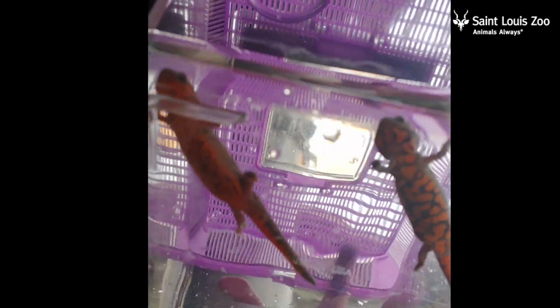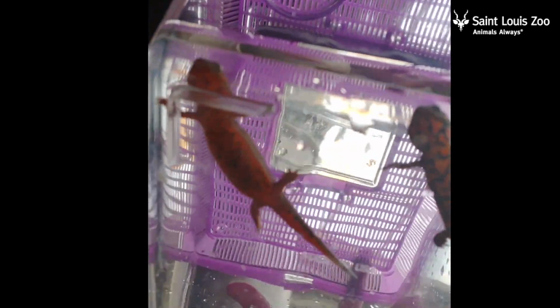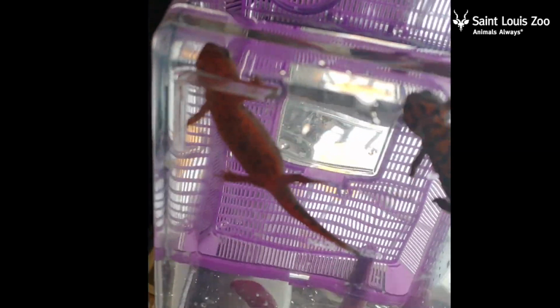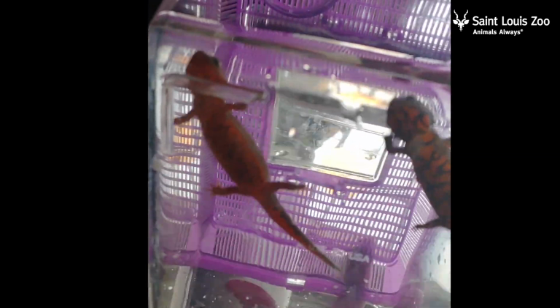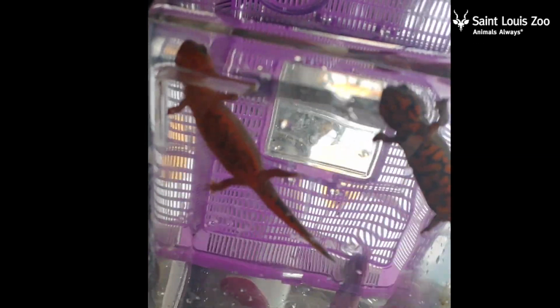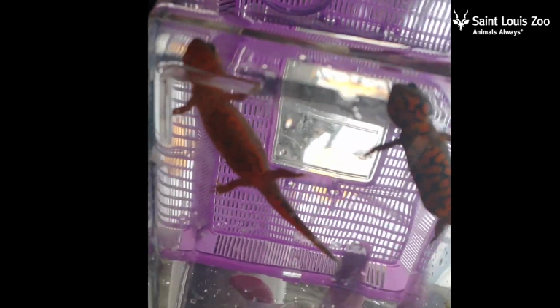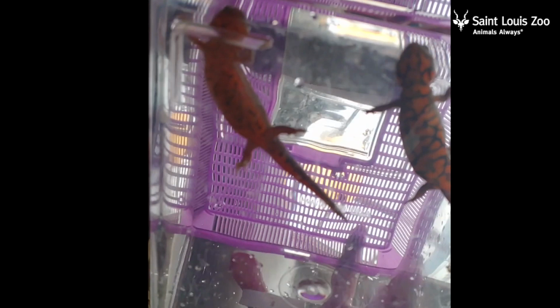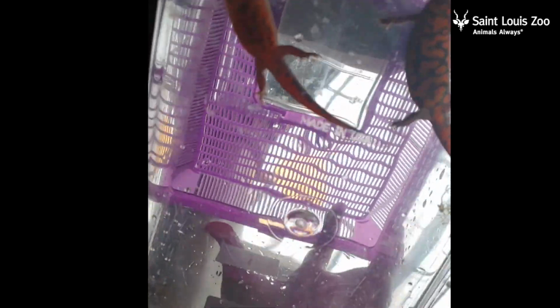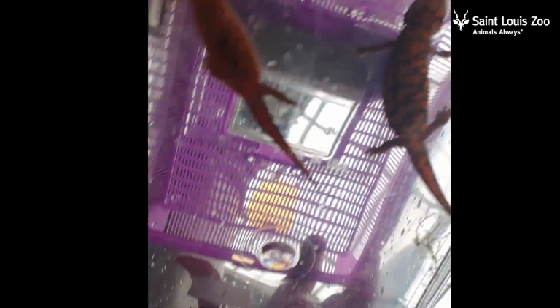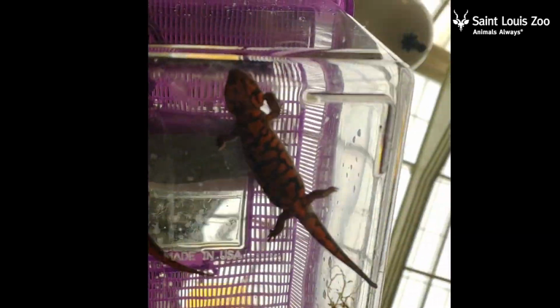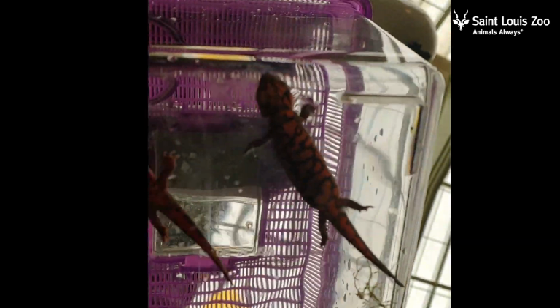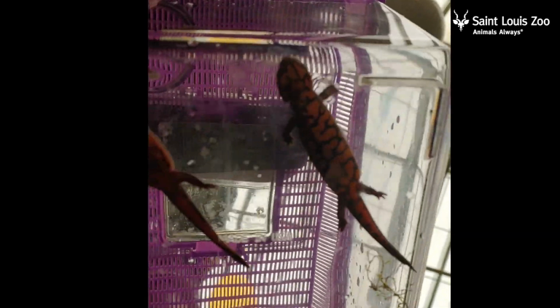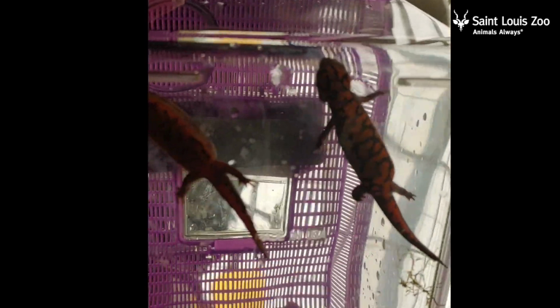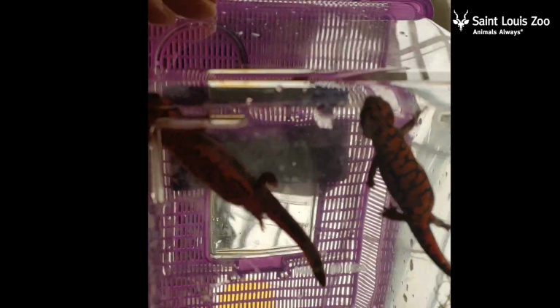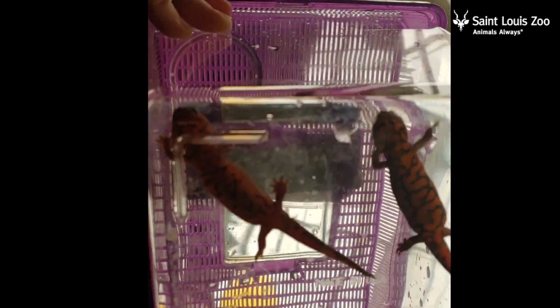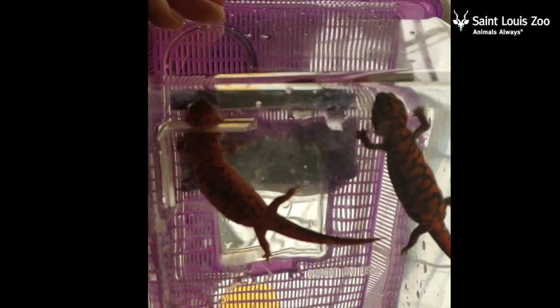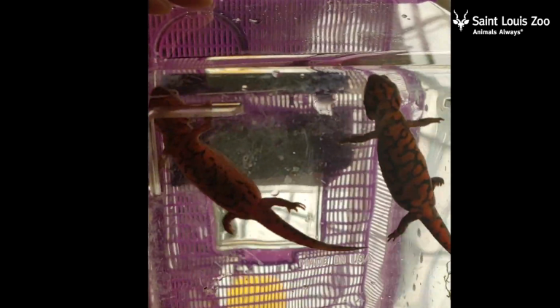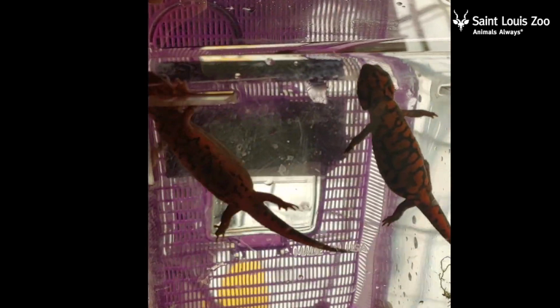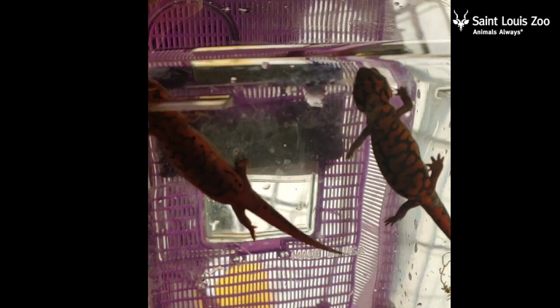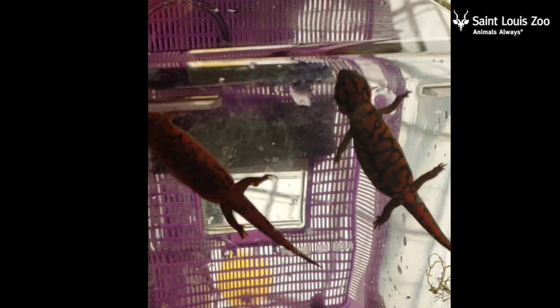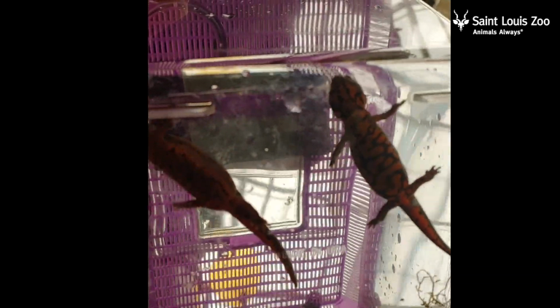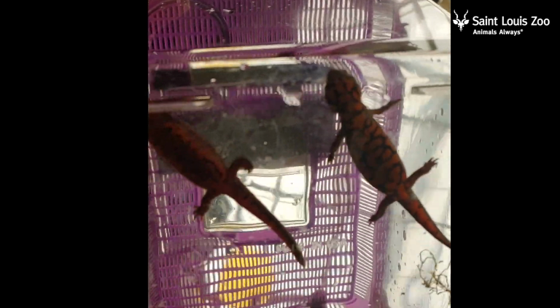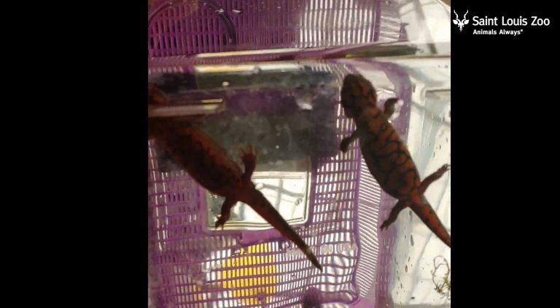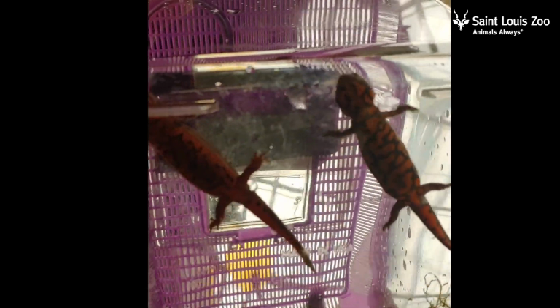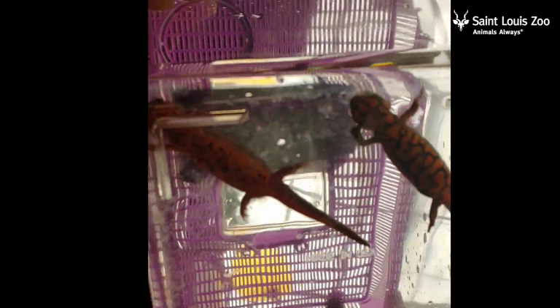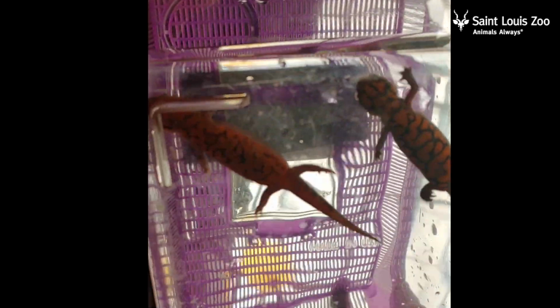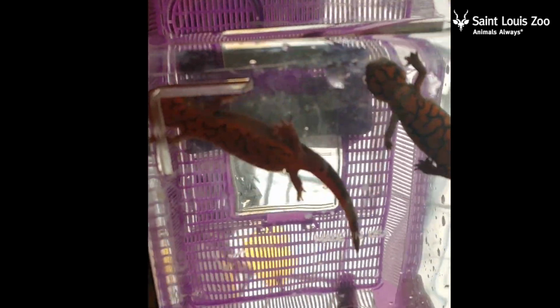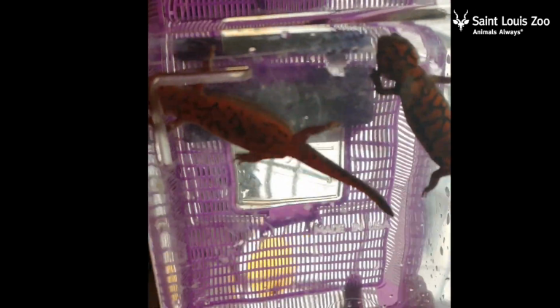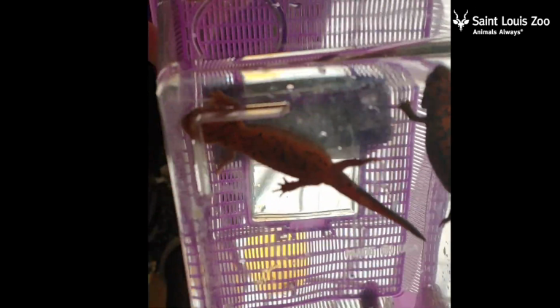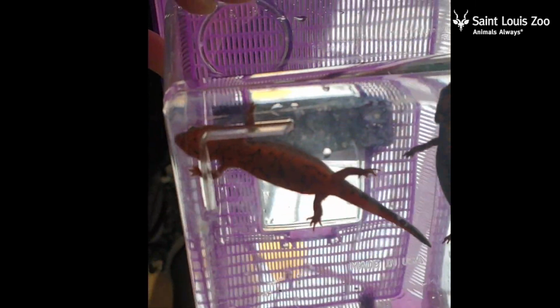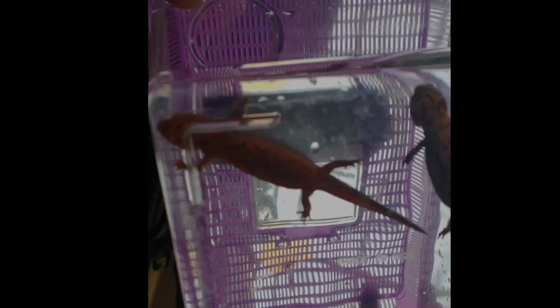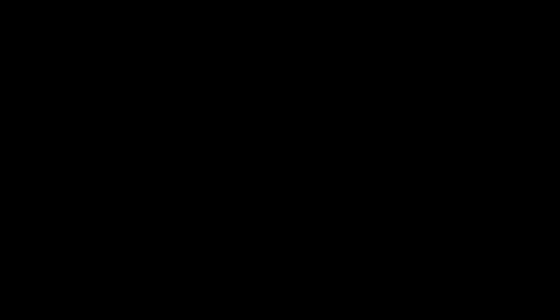One thing you guys can do to help these guys in the wild is anytime you go fishing or for a hike, go ahead and pick up any trash you find in the waterways, and try to reduce the chemicals you're putting into your lawn so that'll help keep them out of the water. Have a great day guys! Bye!